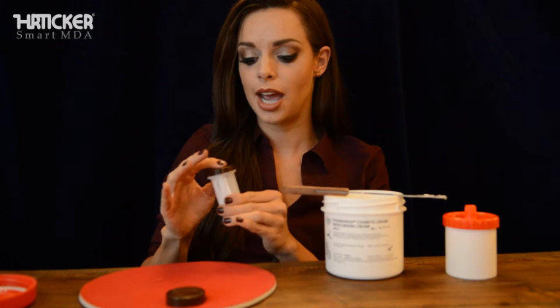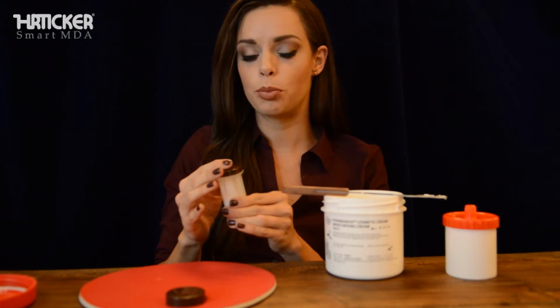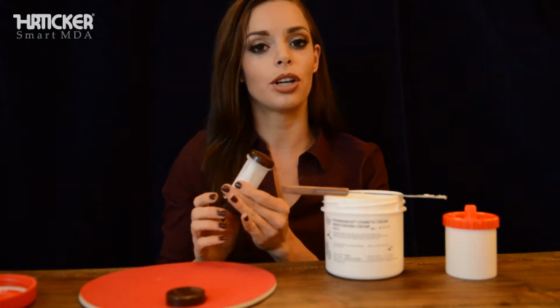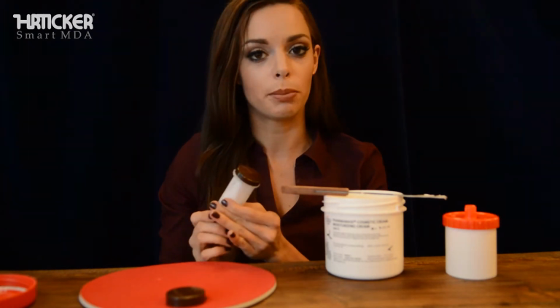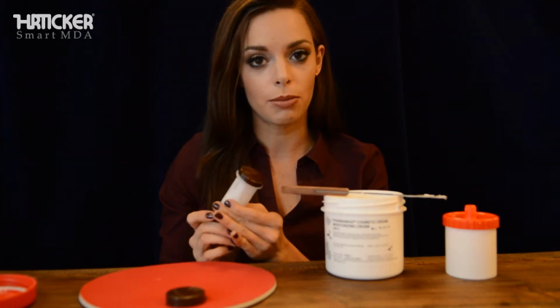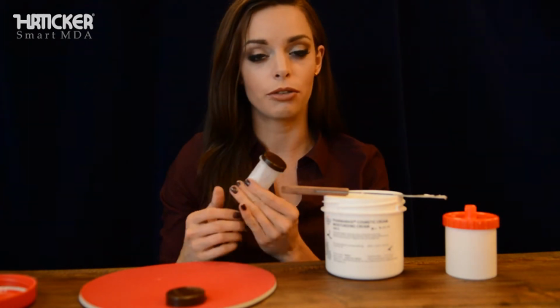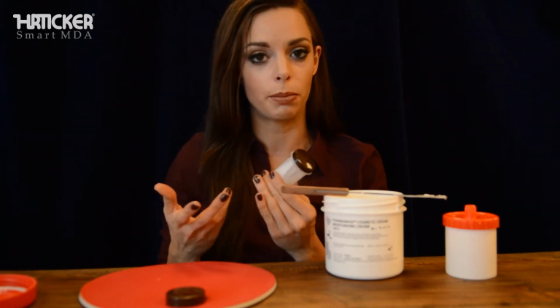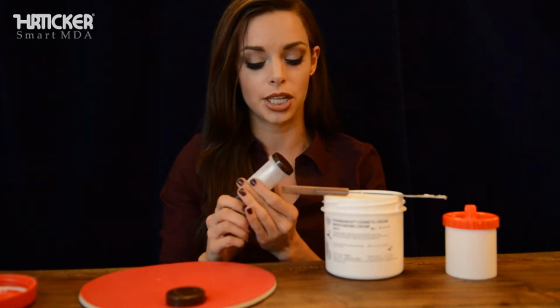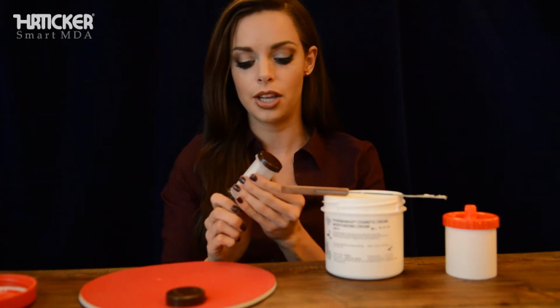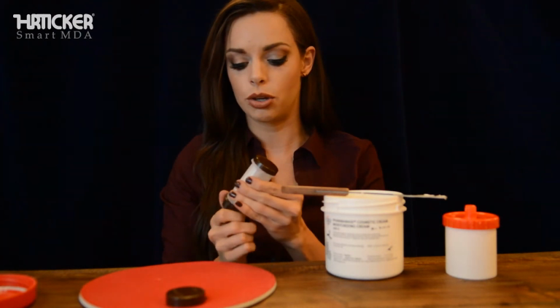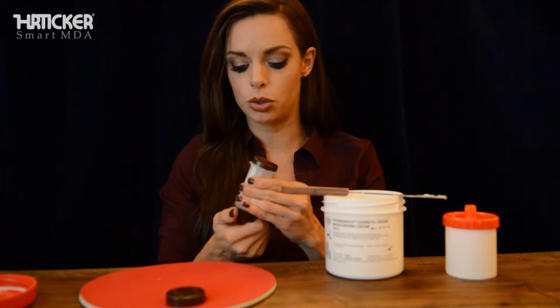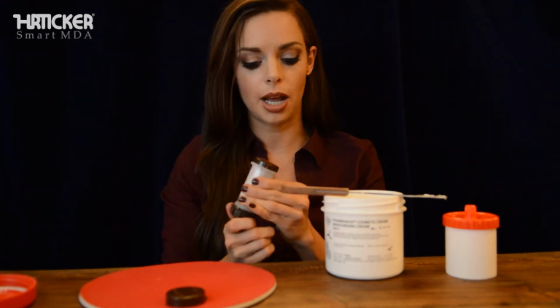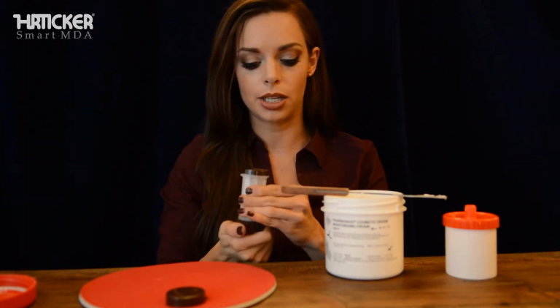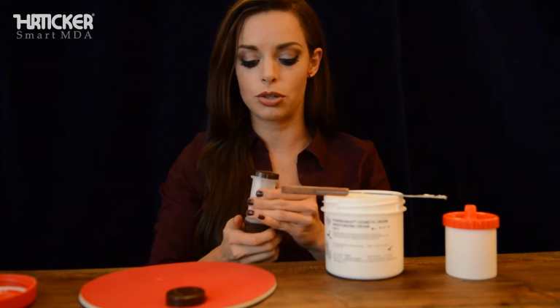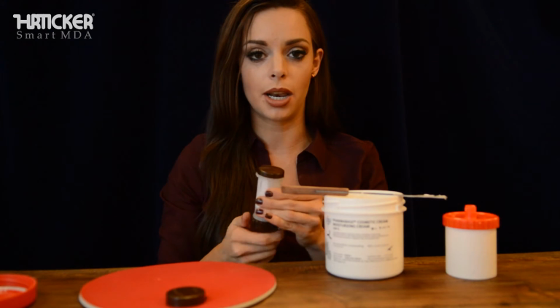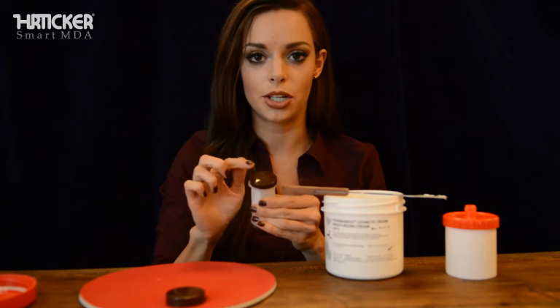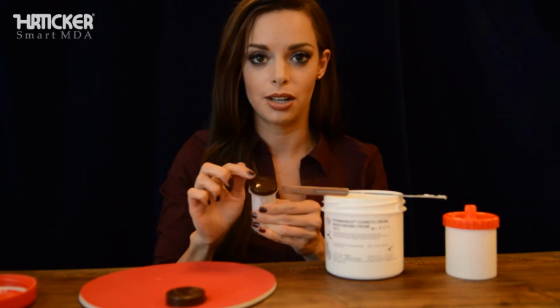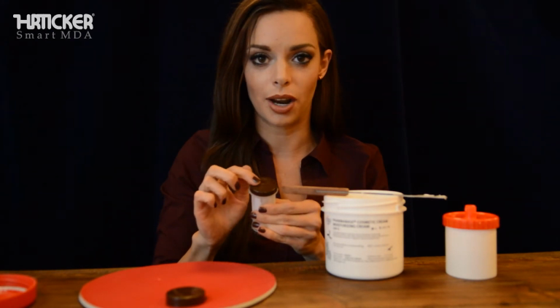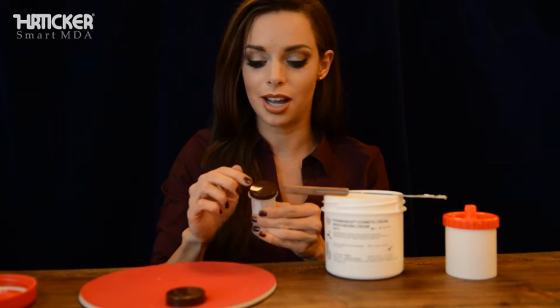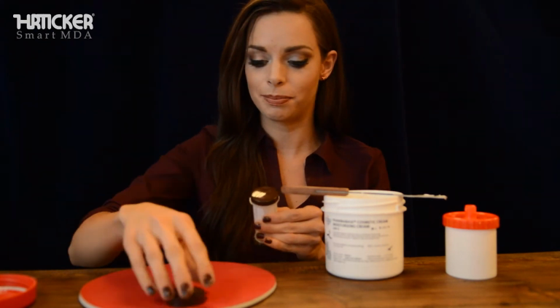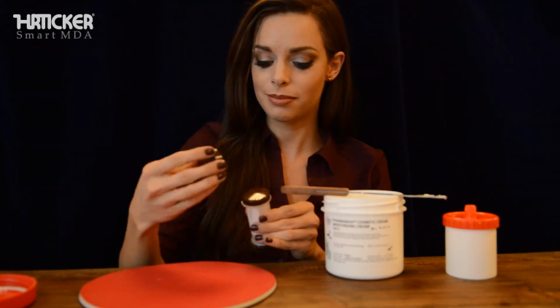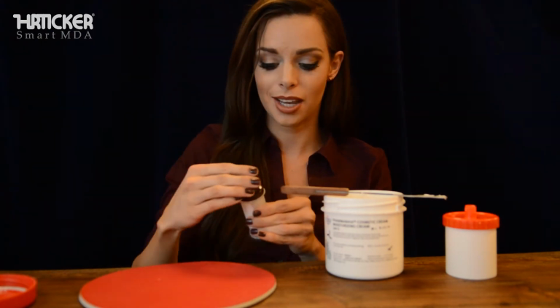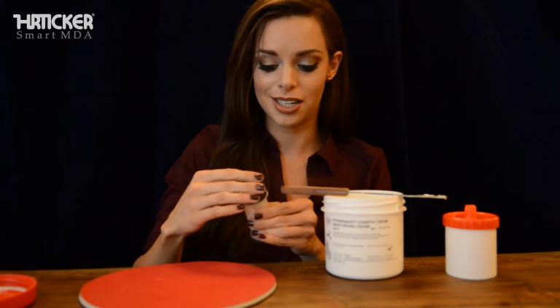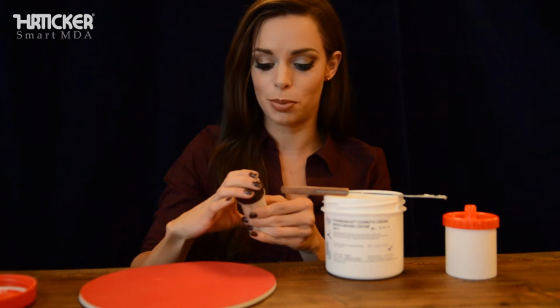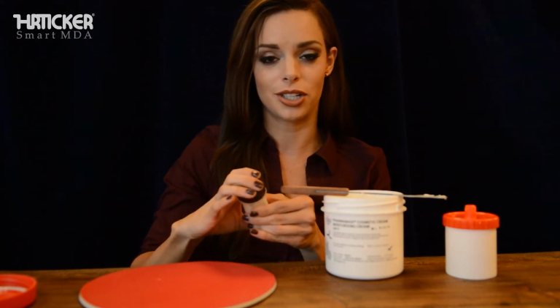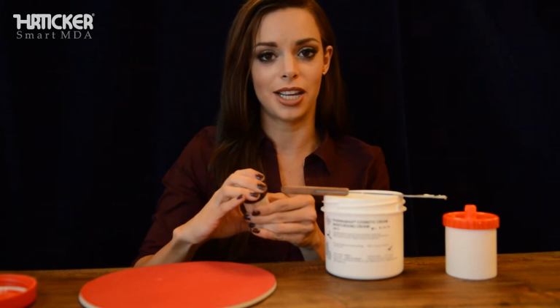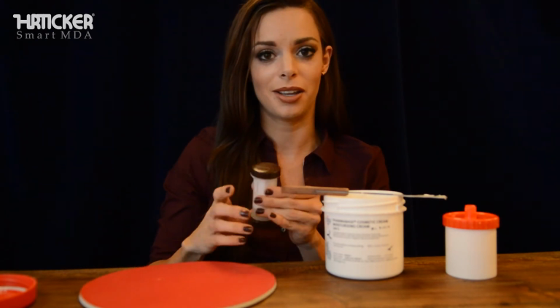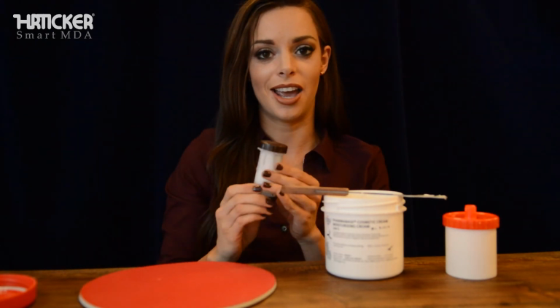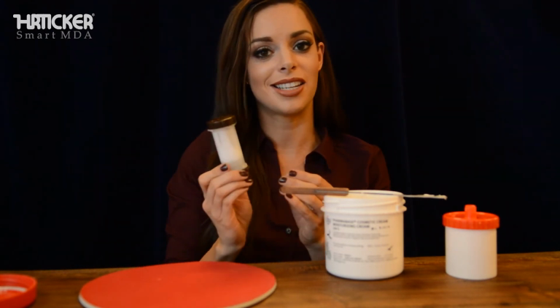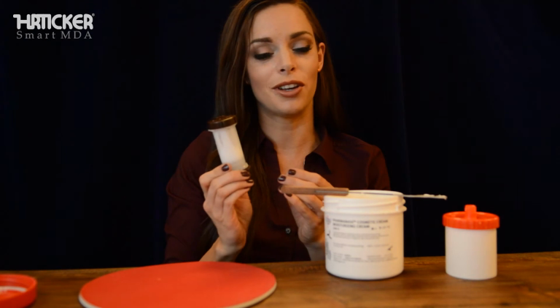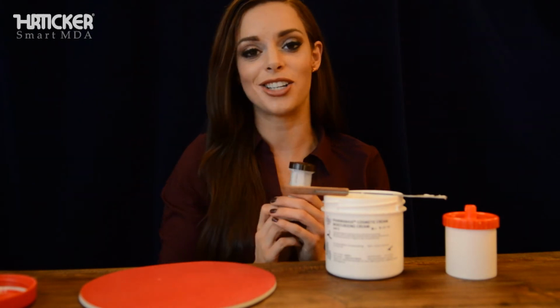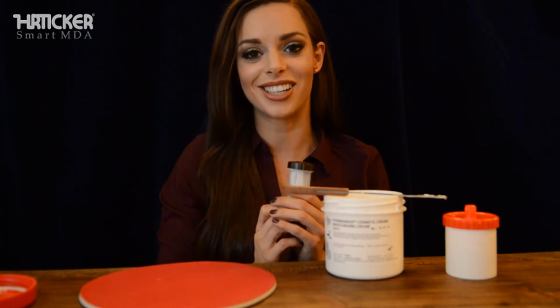At this point you're going to want to prime the unit for your patient. Just twist it up until you see the medication right at the top. Then put on your safety cap — and that is how you fill the HR ticker.